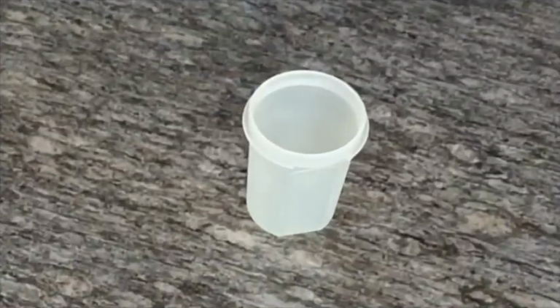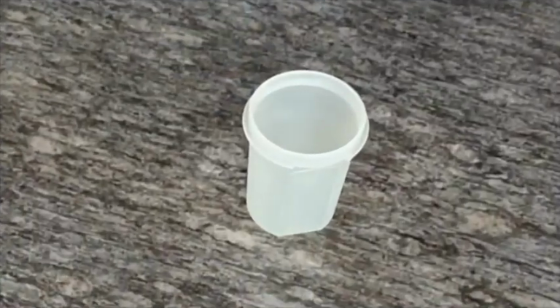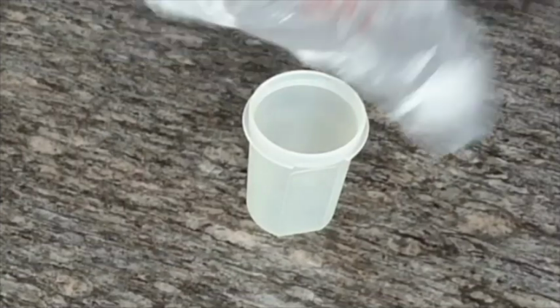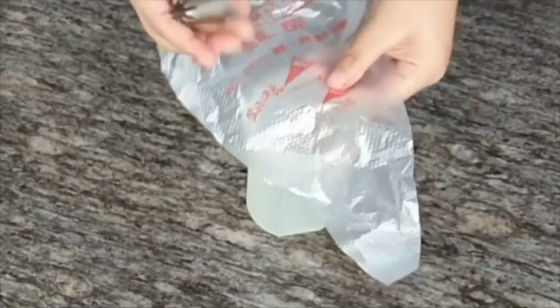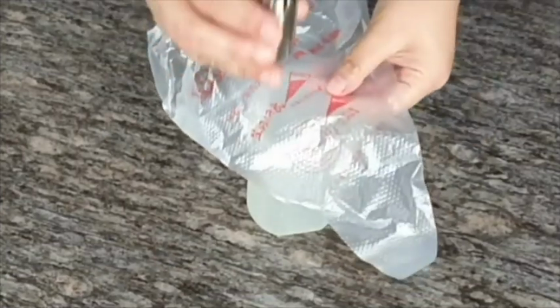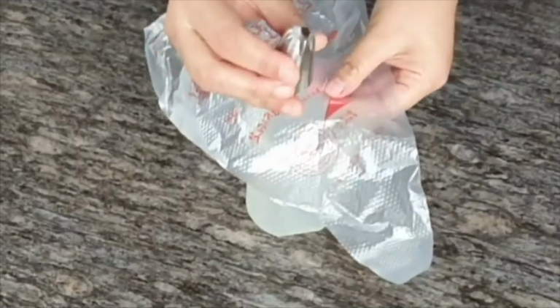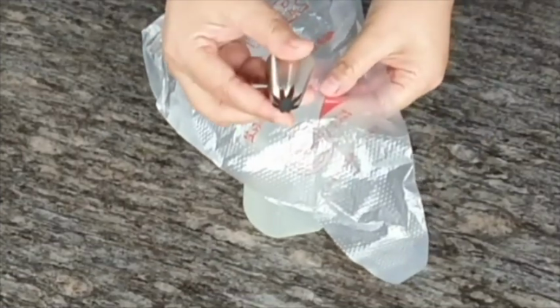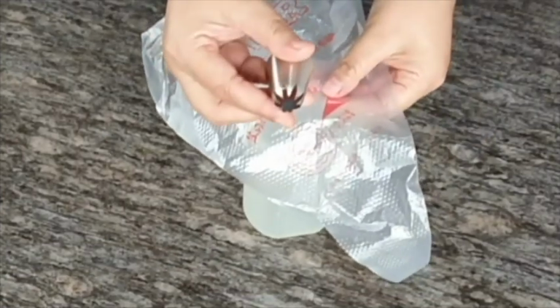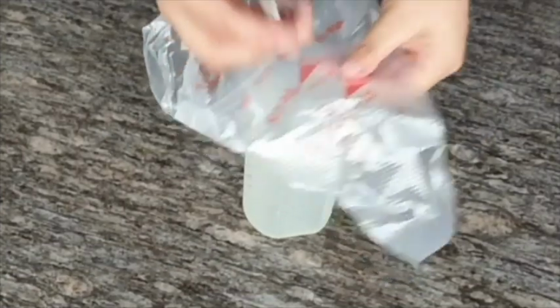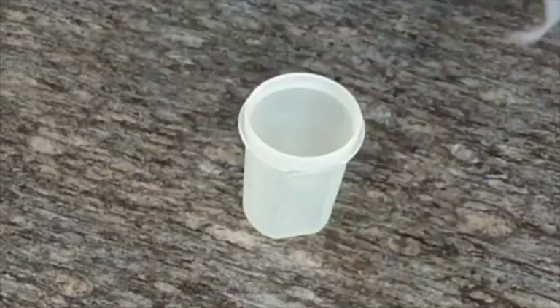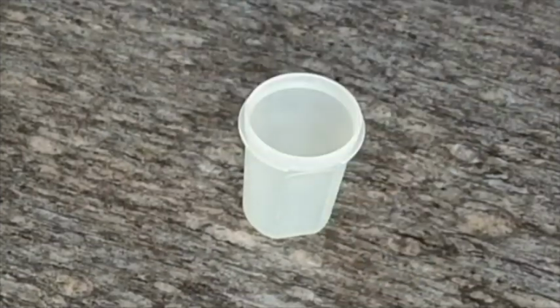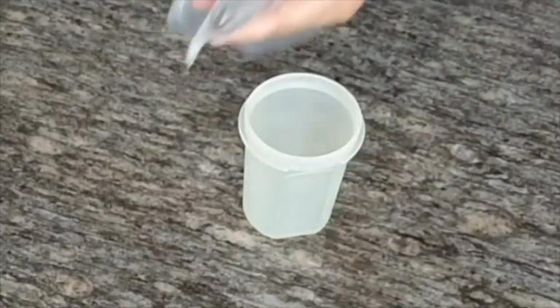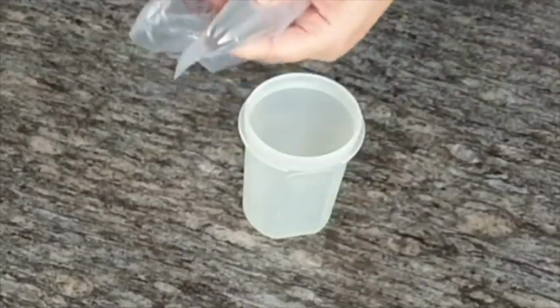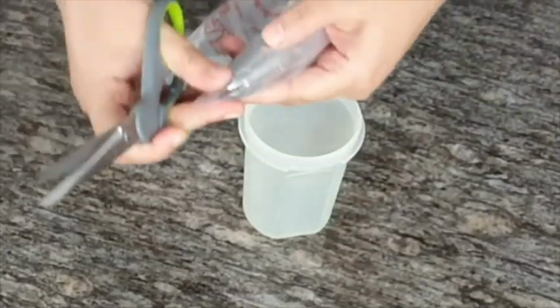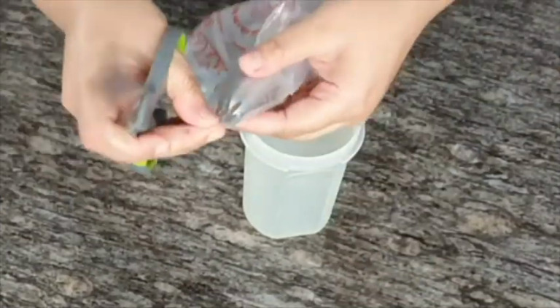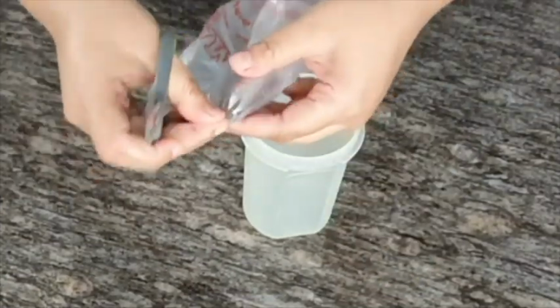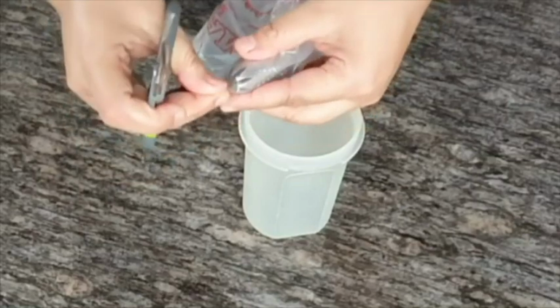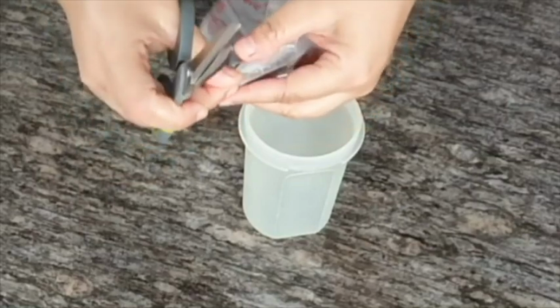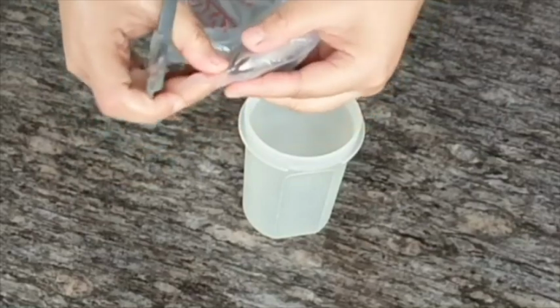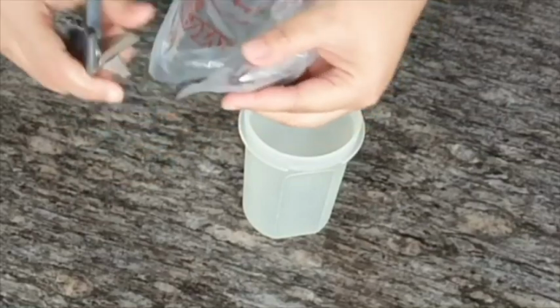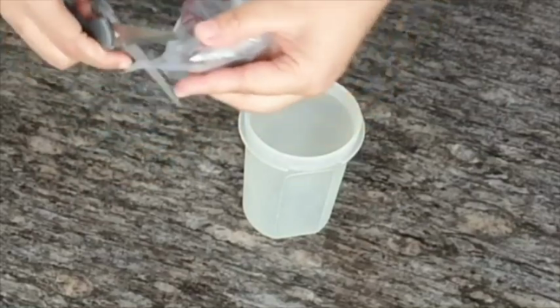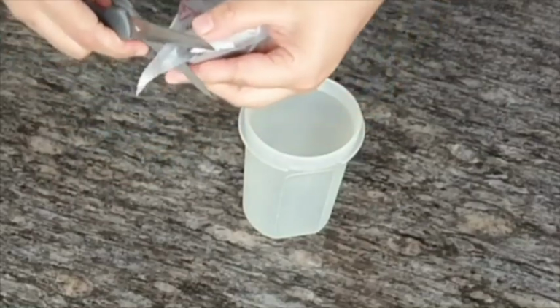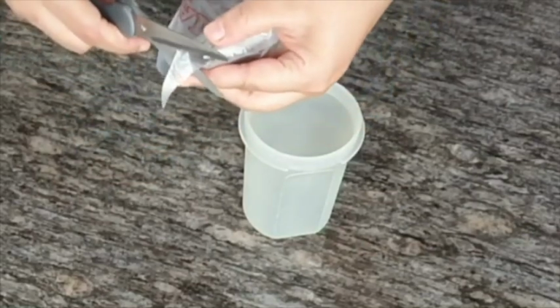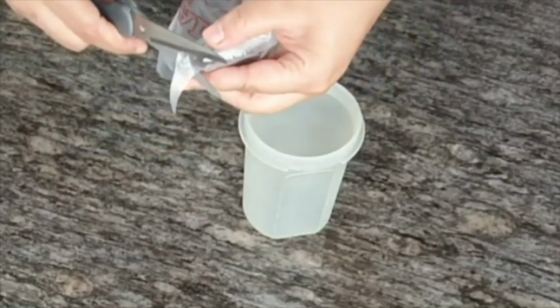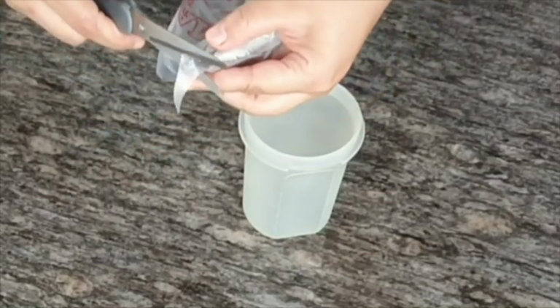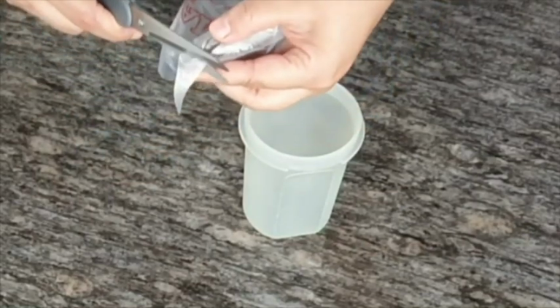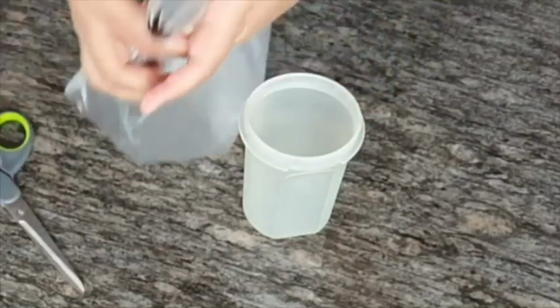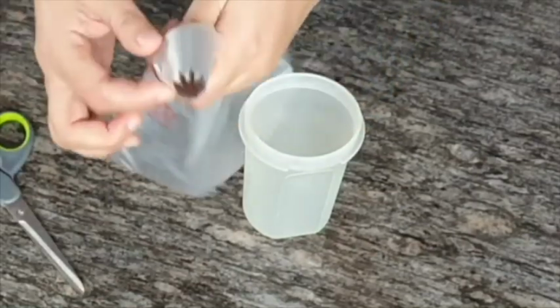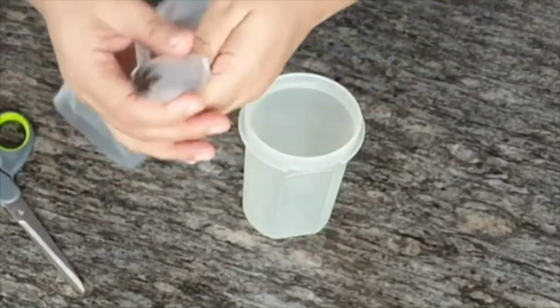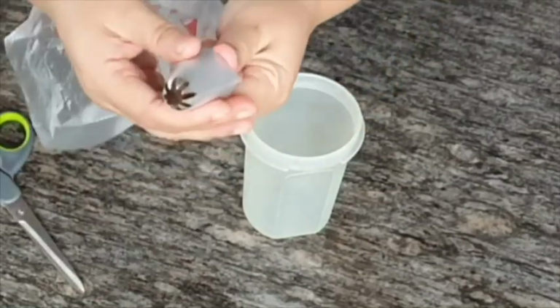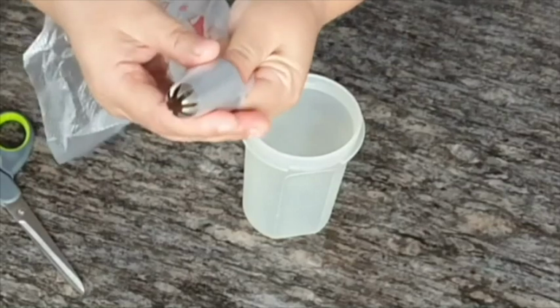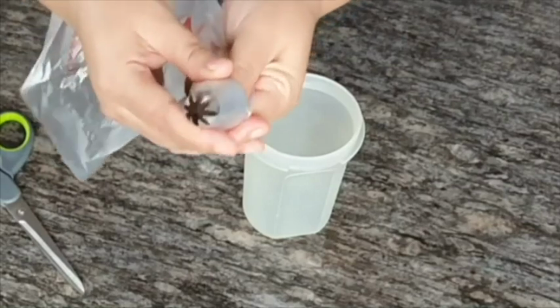Take a piping bag, use a star nozzle, fill it with cream cheese frosting, and put the piping bag in the fridge for an hour.